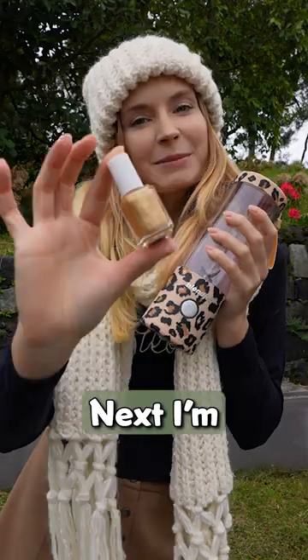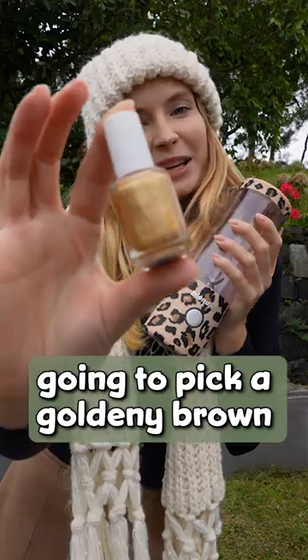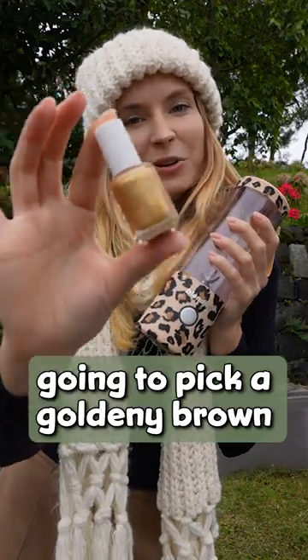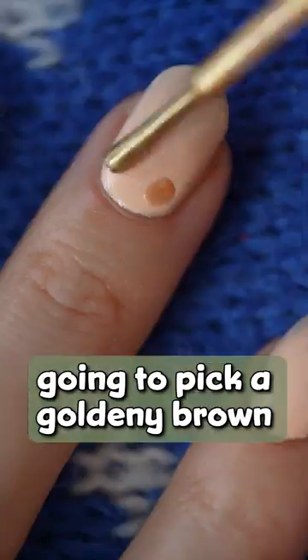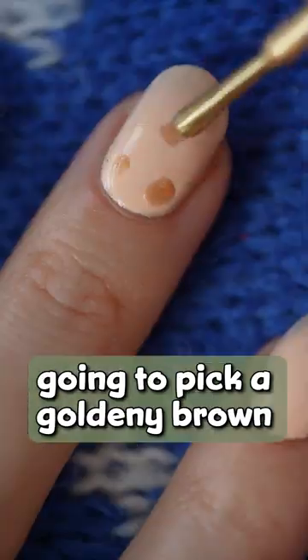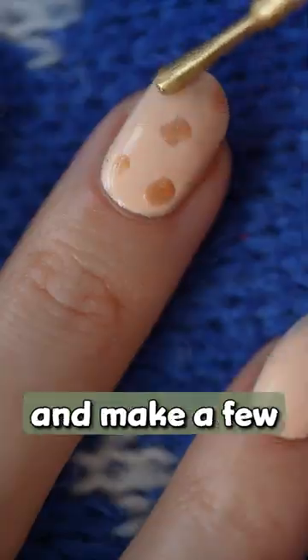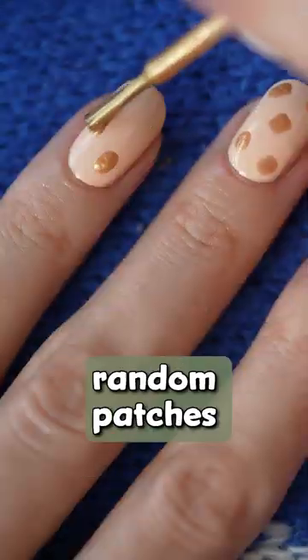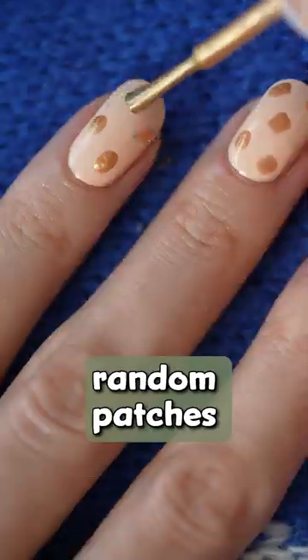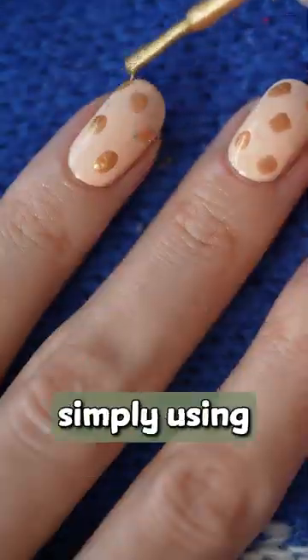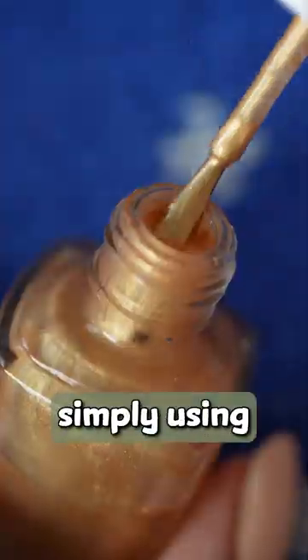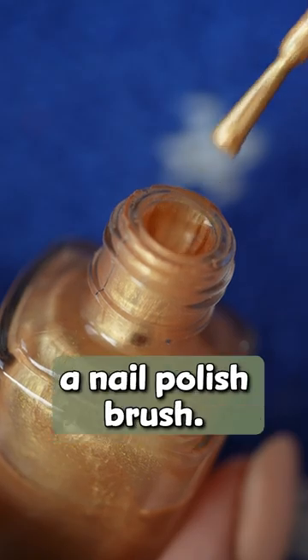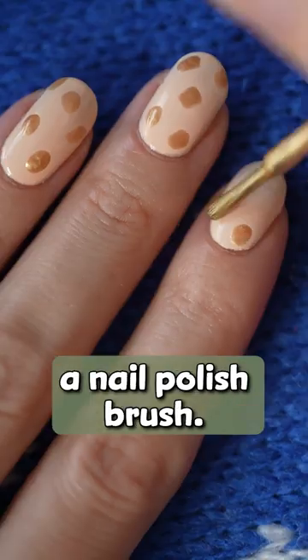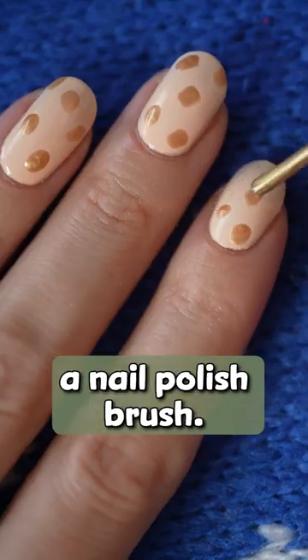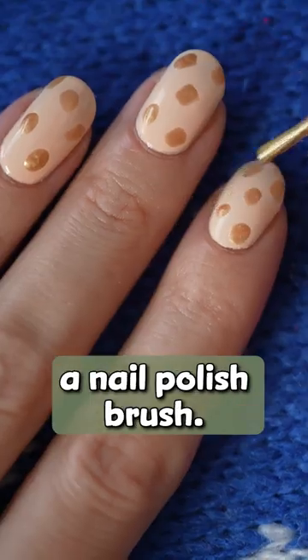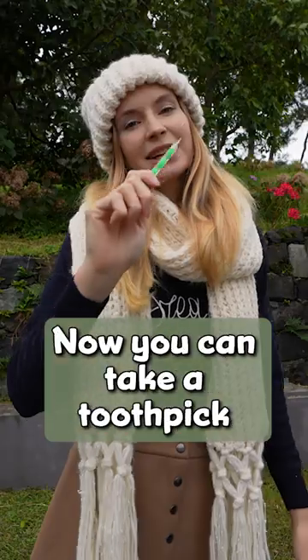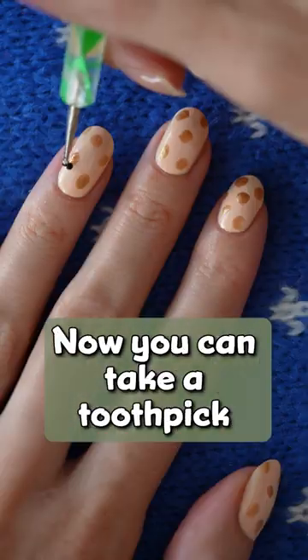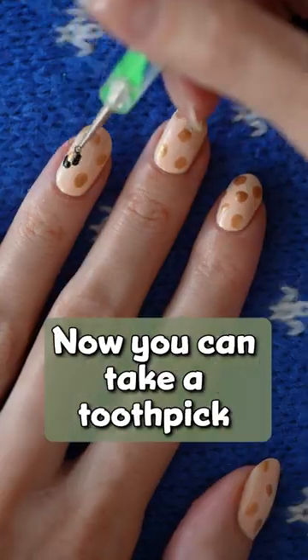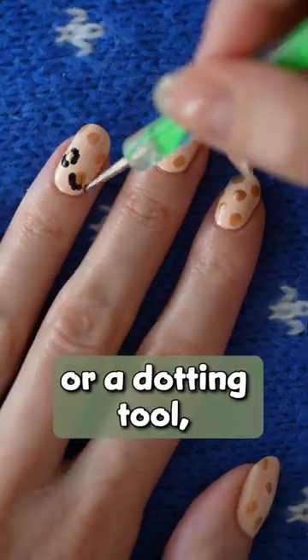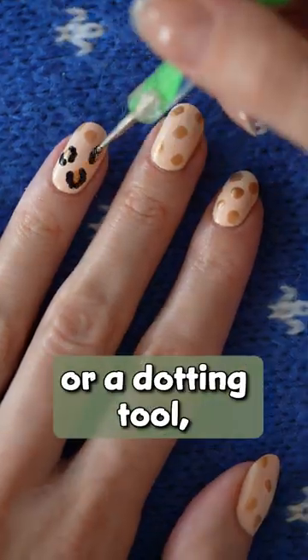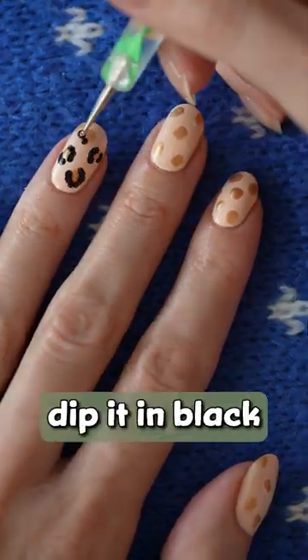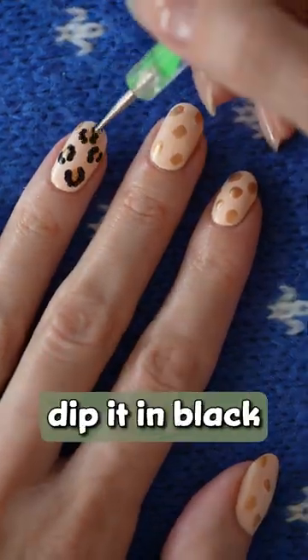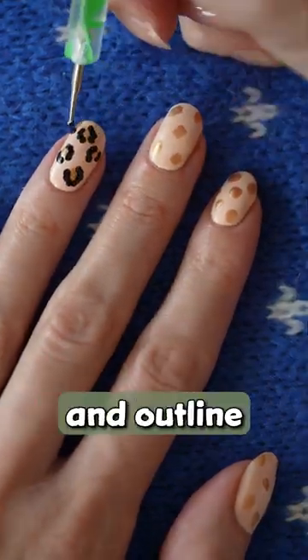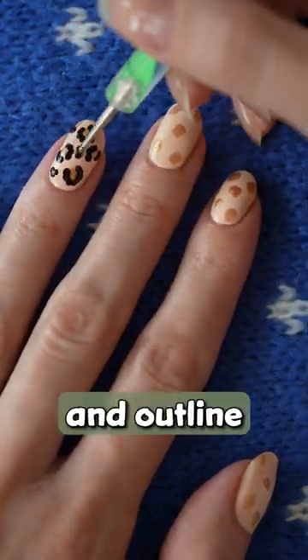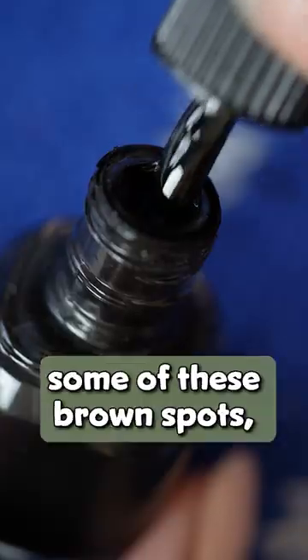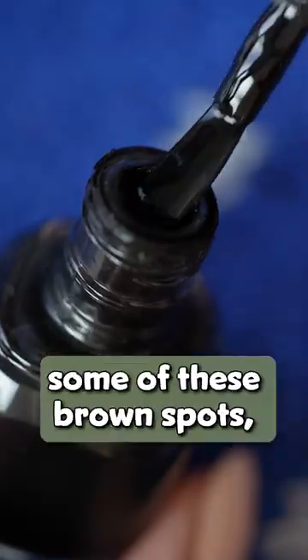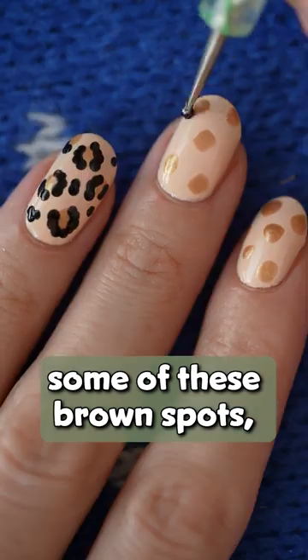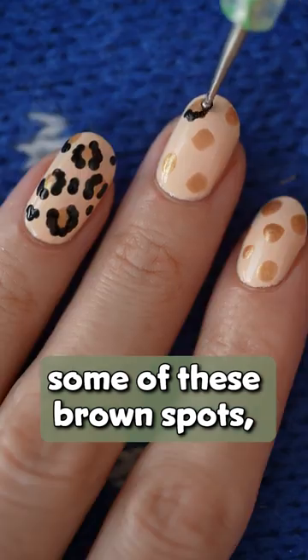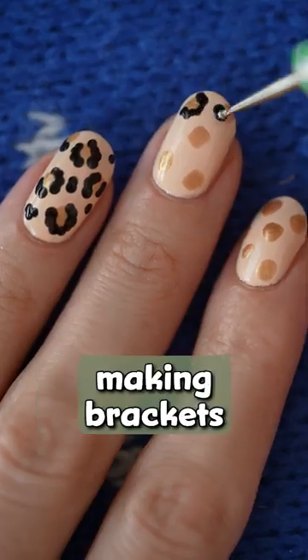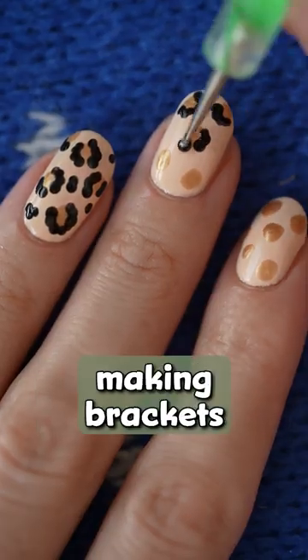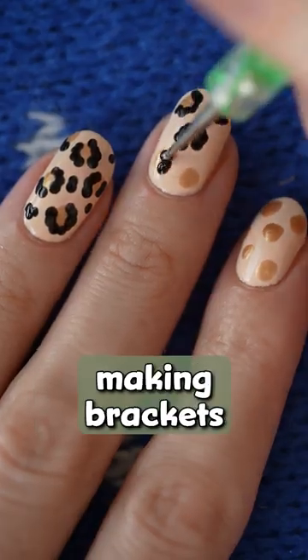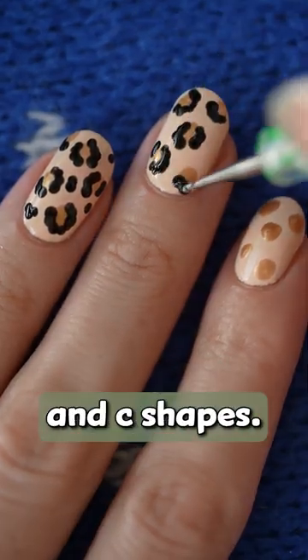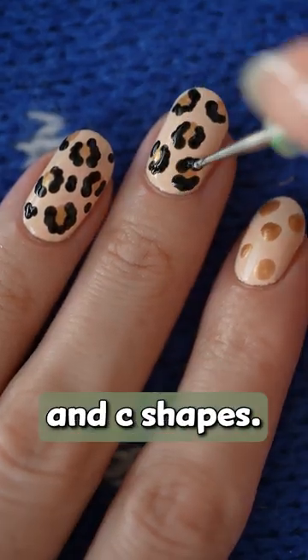Next I'm going to pick a golden brown and make a few random patches simply using a nail polish brush. Now you can take a toothpick or a dotting tool, dip it in black and outline some of these brown spots, making brackets and C shapes.